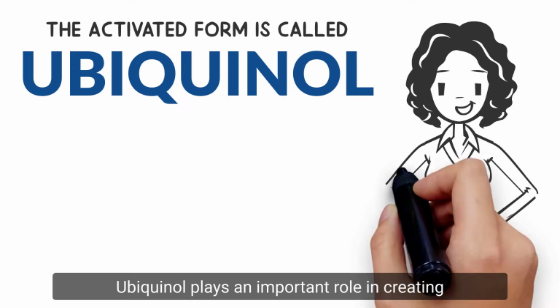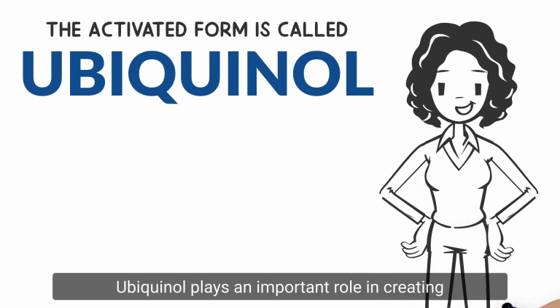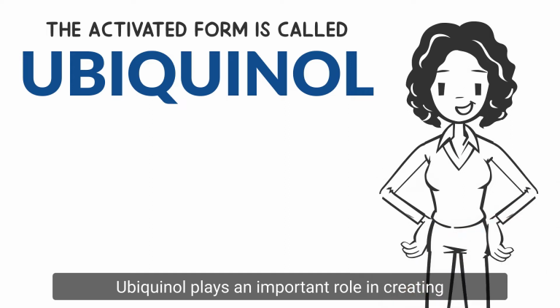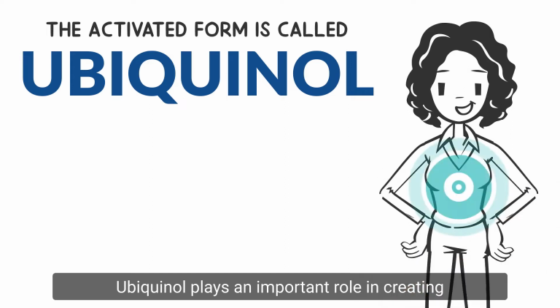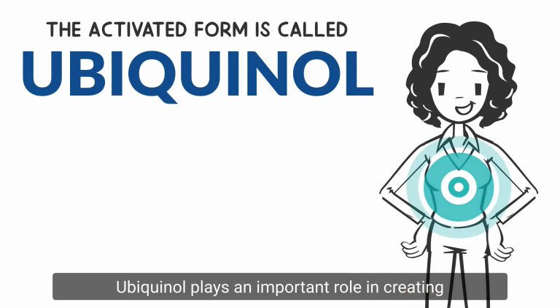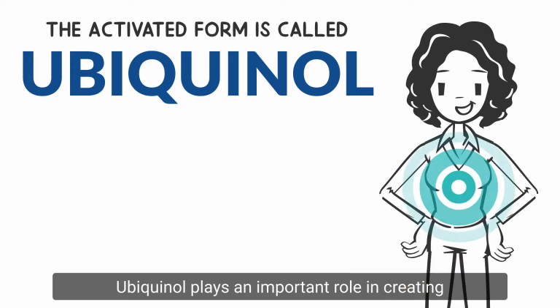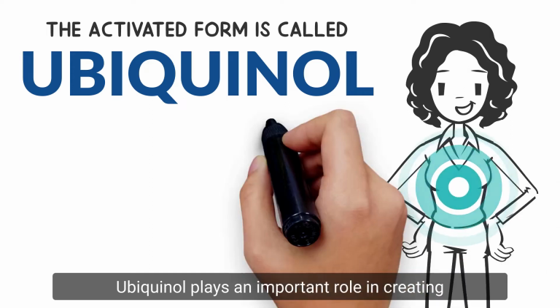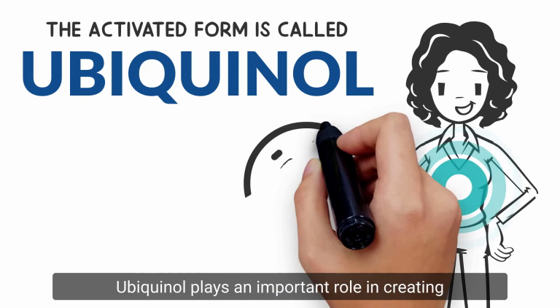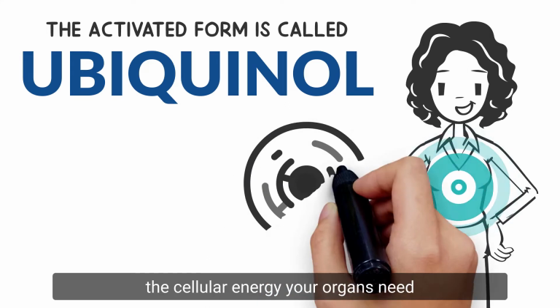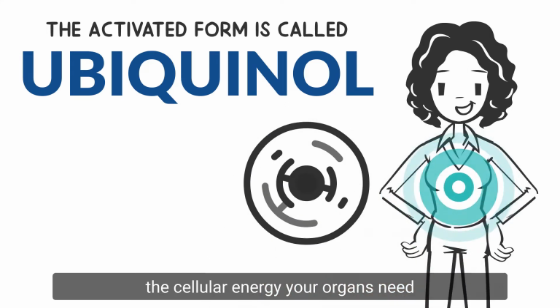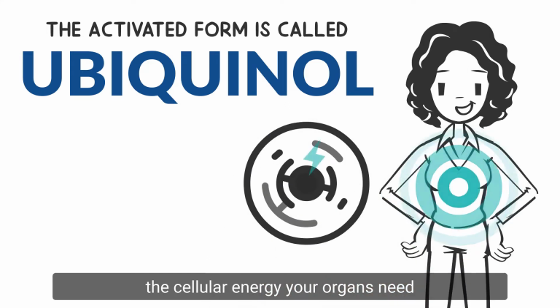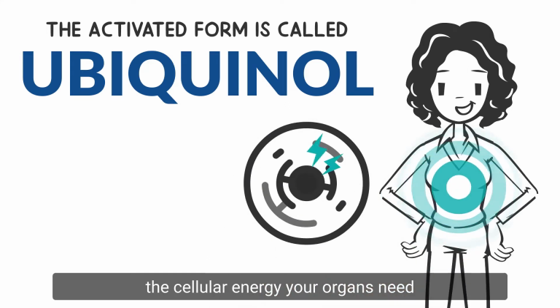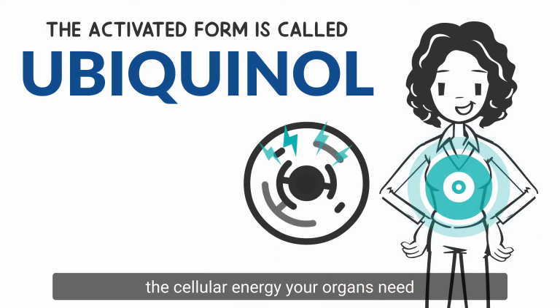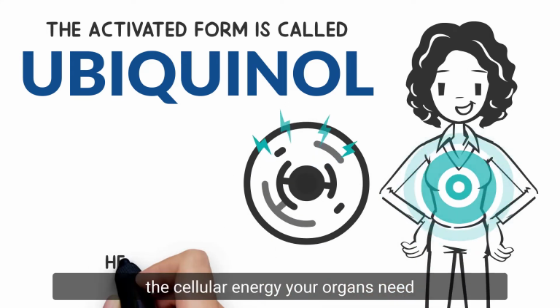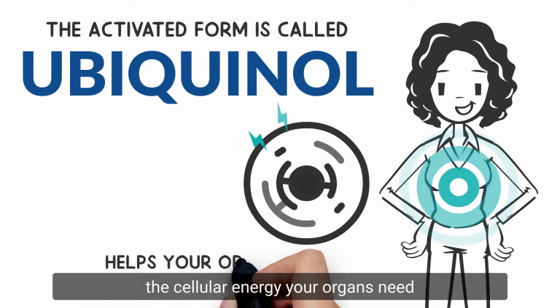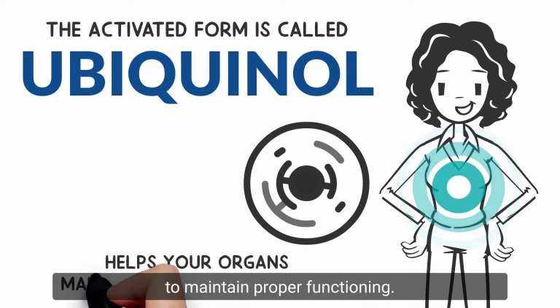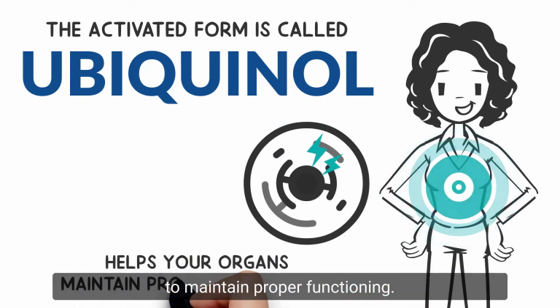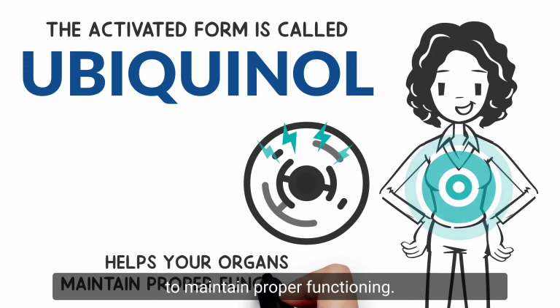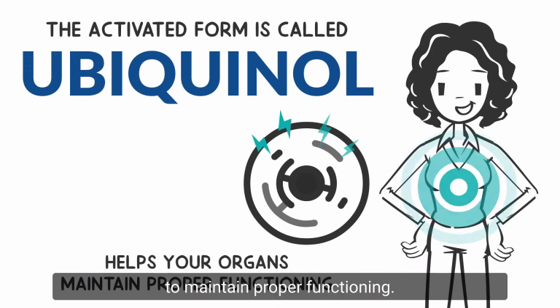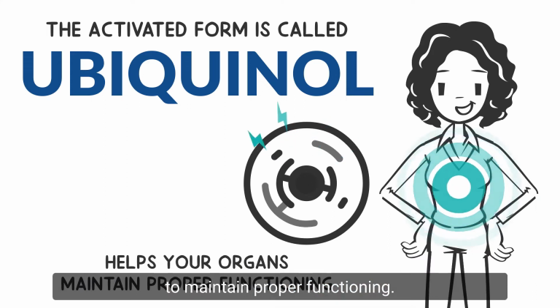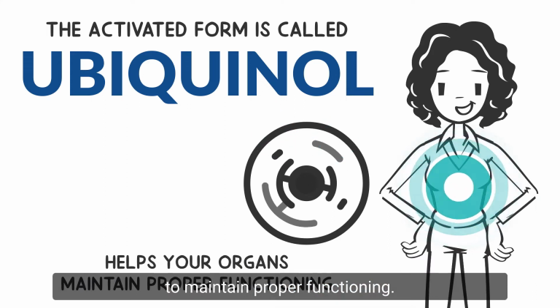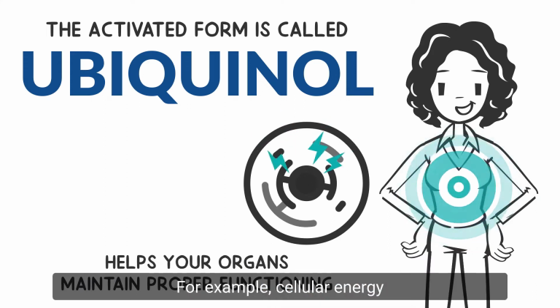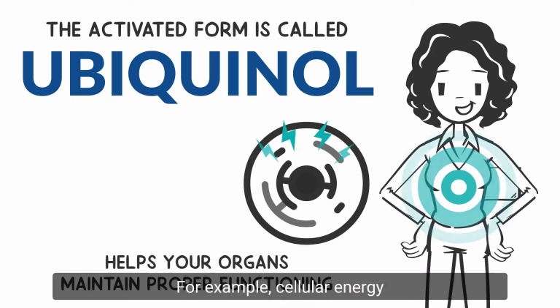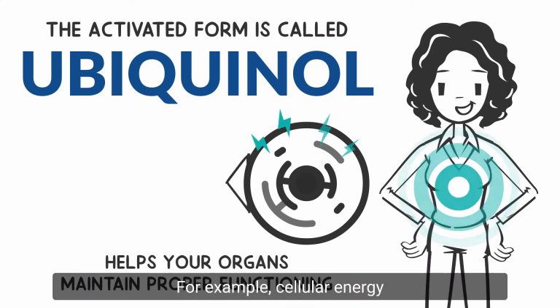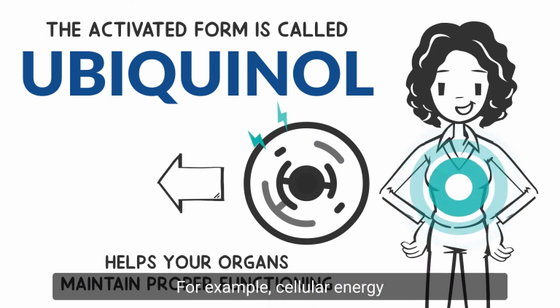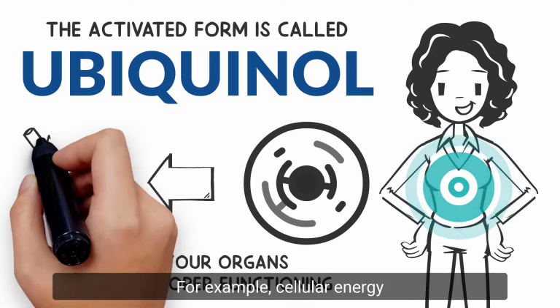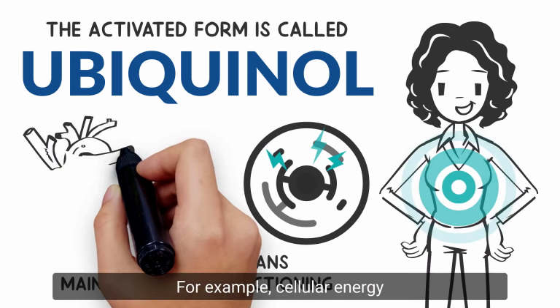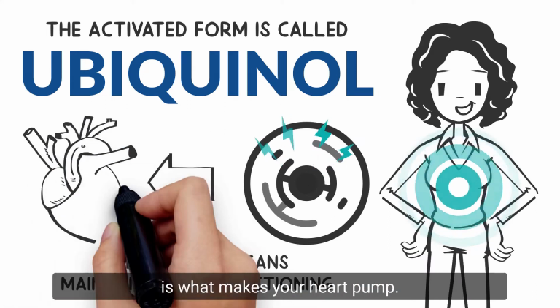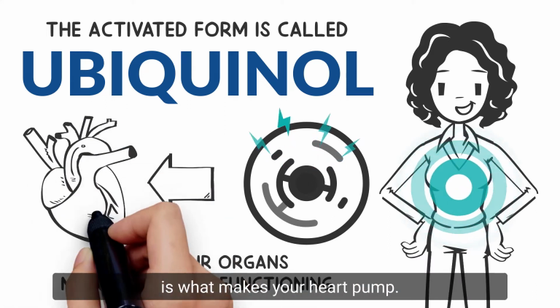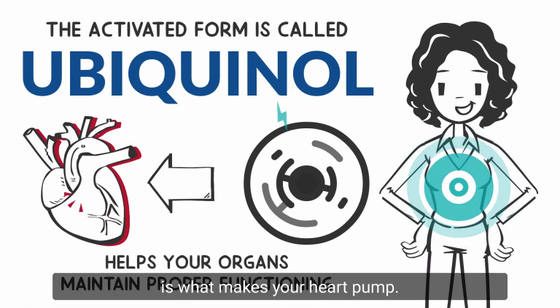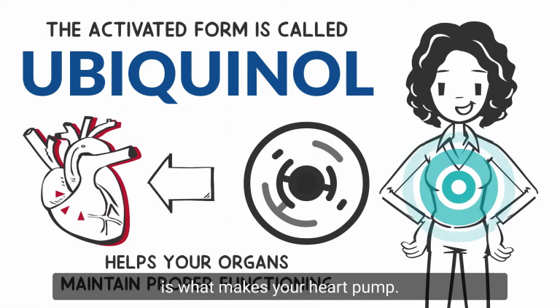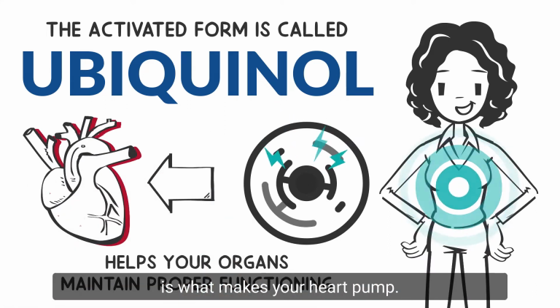Ubiquinol plays an important role in creating the cellular energy your organs need to maintain proper functioning. For example, cellular energy is what makes your heart pump.